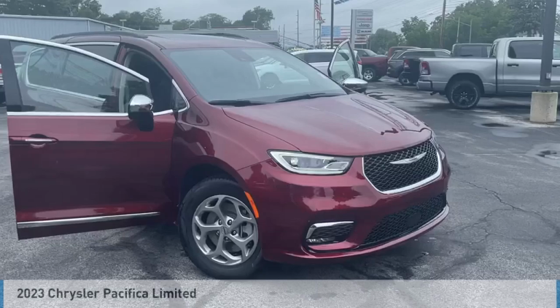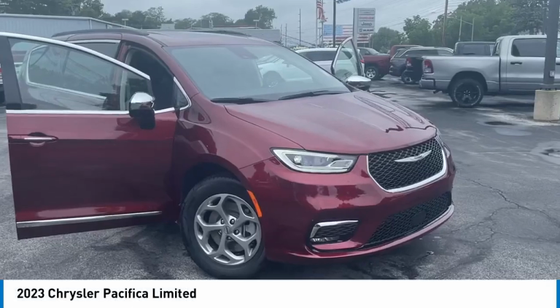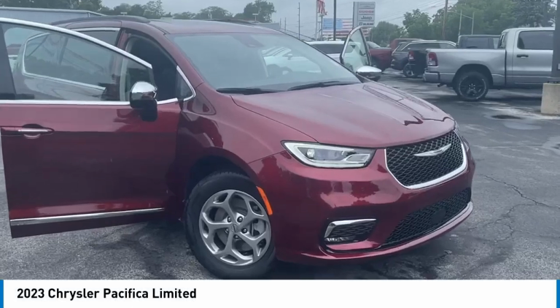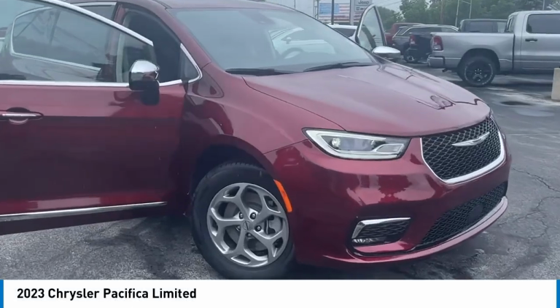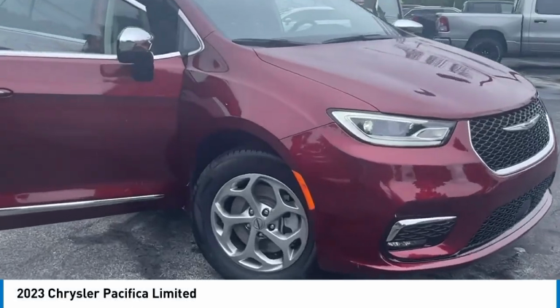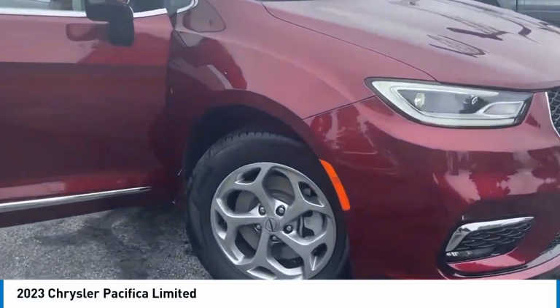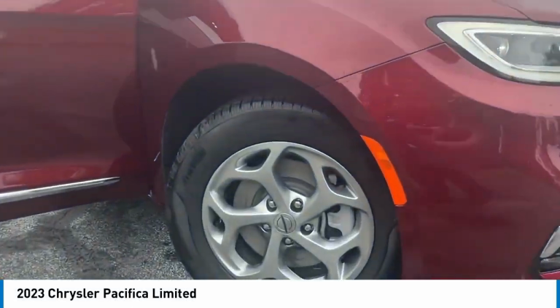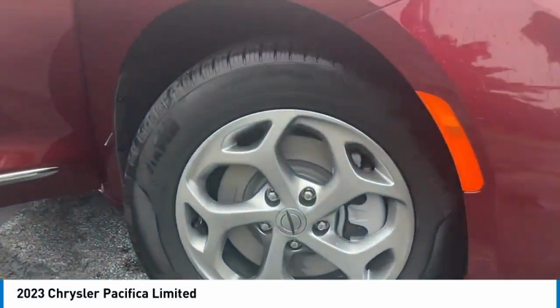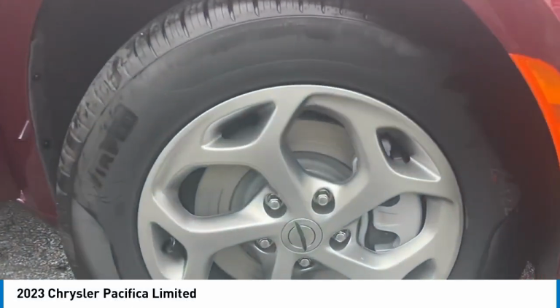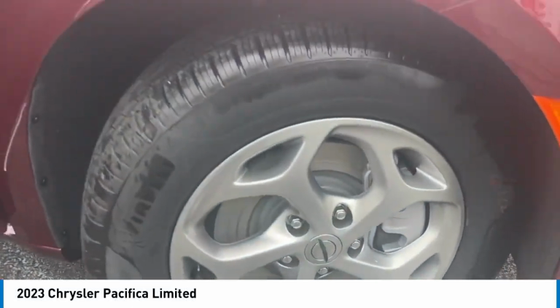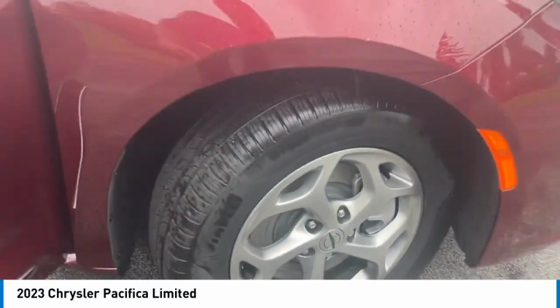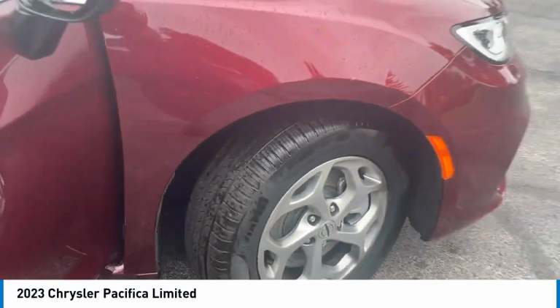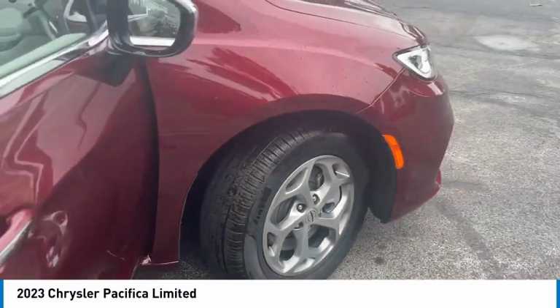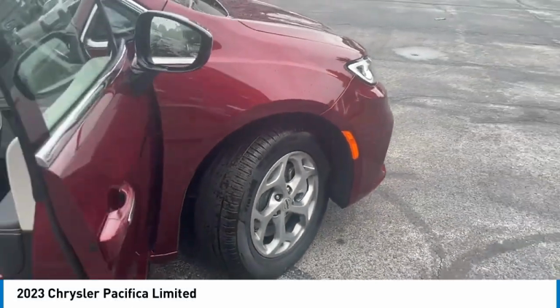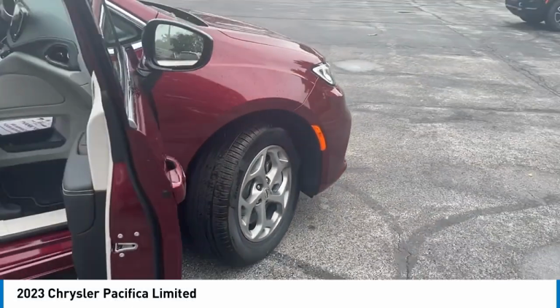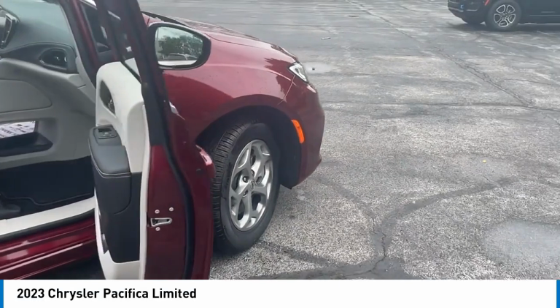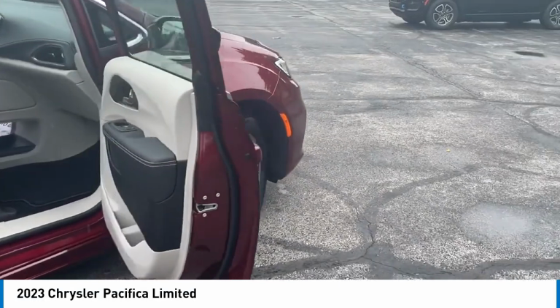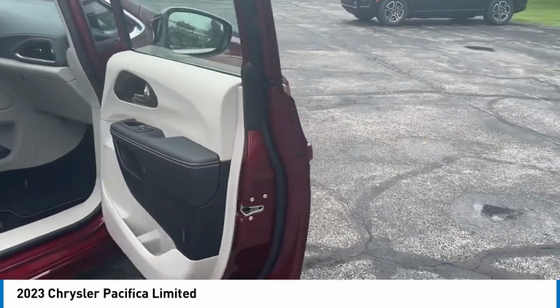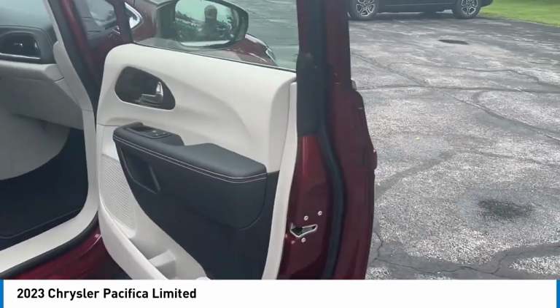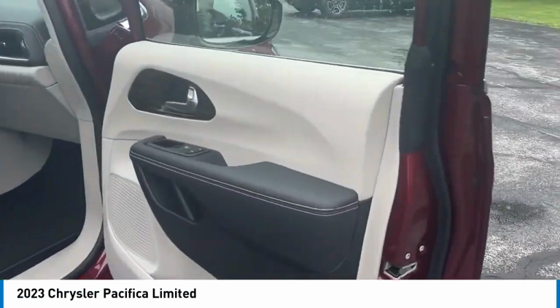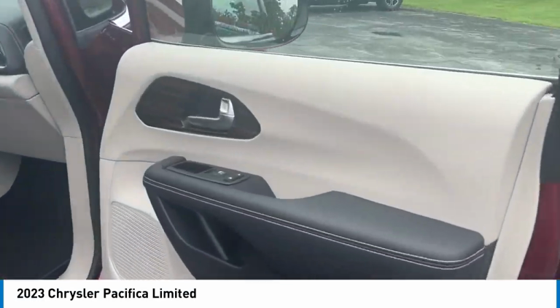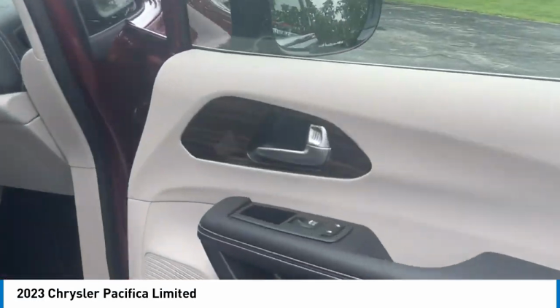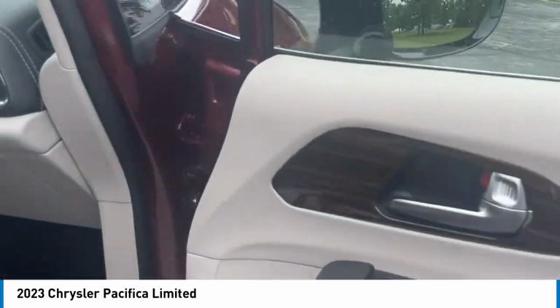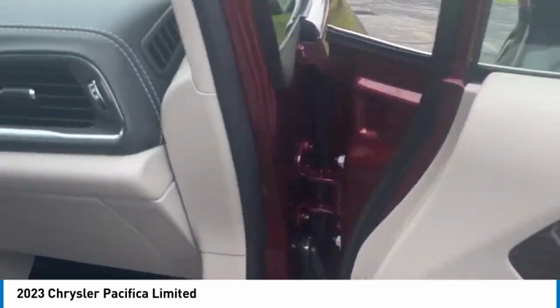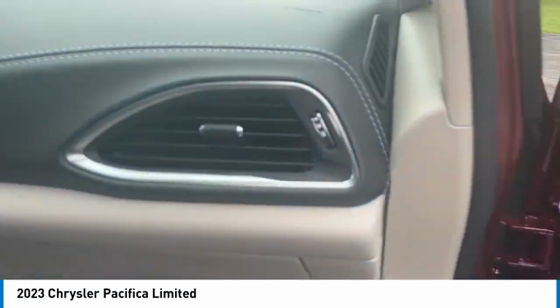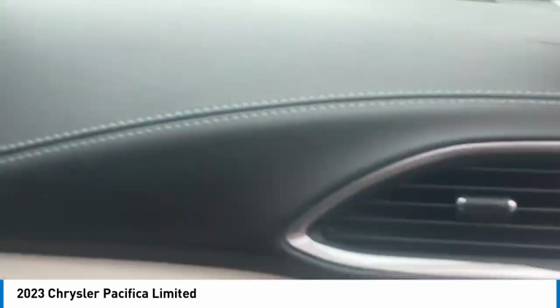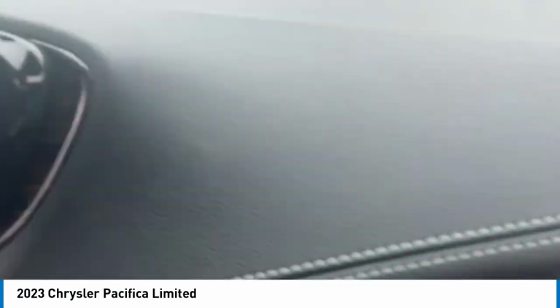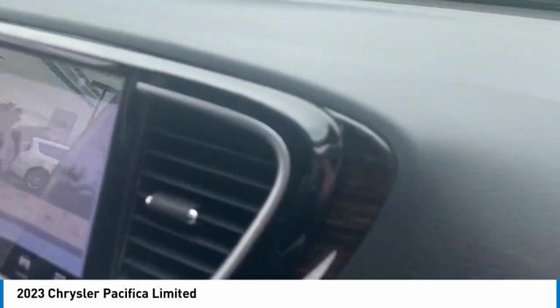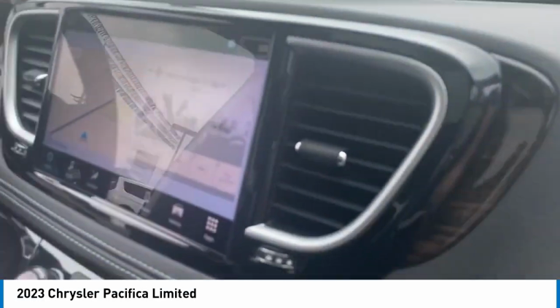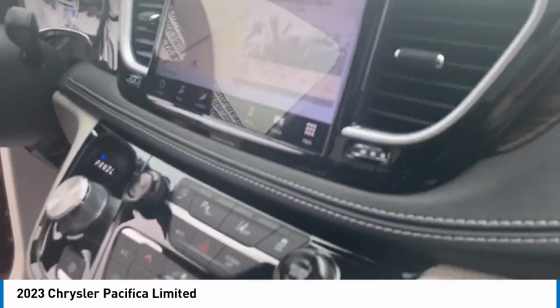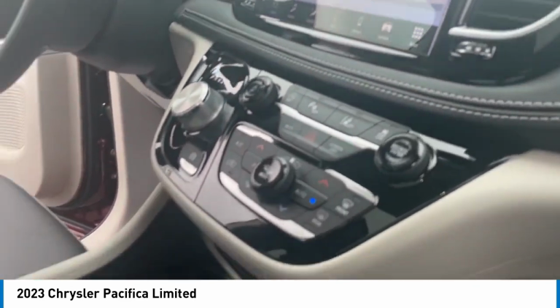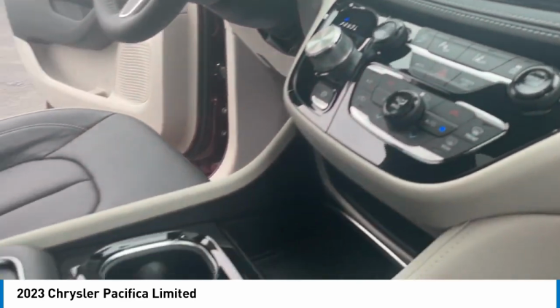Take a ride in the 2023 Pacifica. The Pacifica crossover features the driving attributes of a sedan and the utility and space of a minivan or SUV.